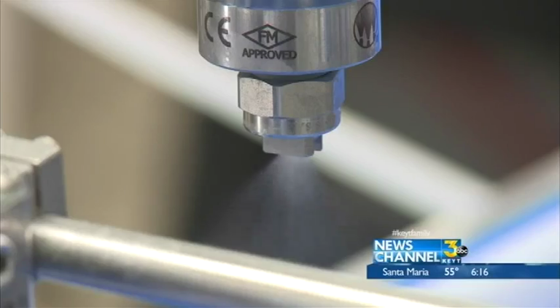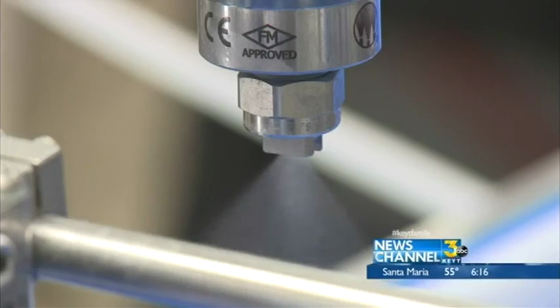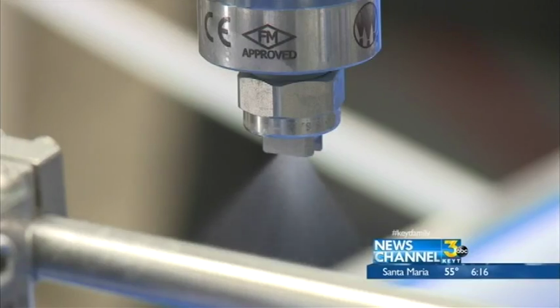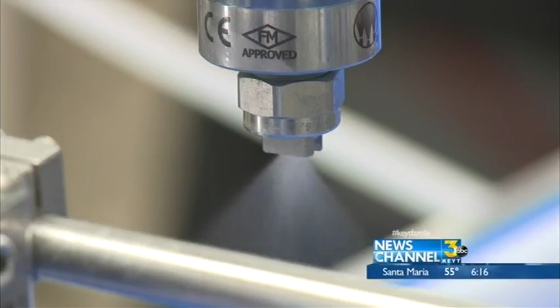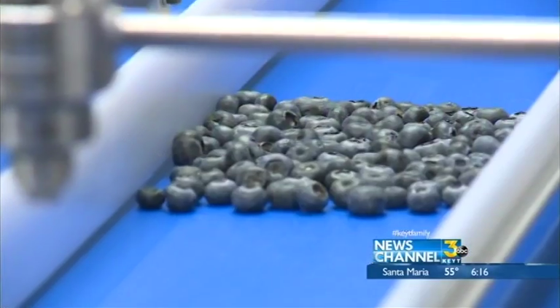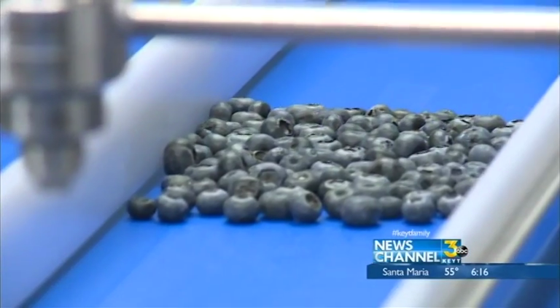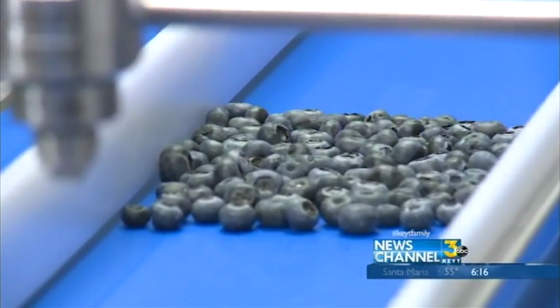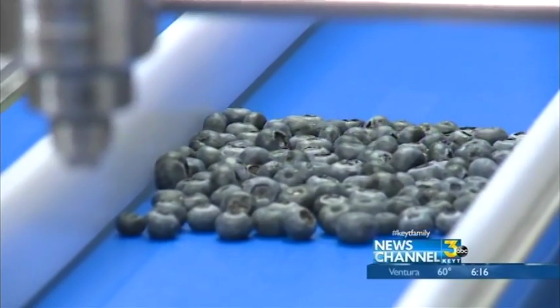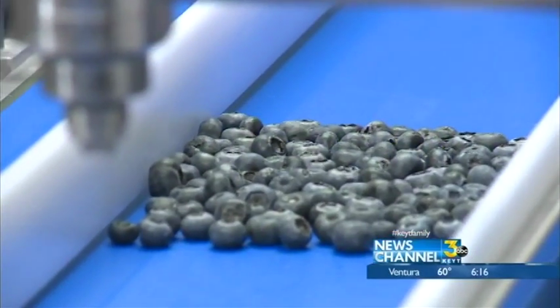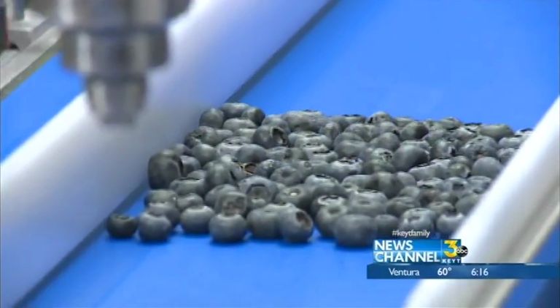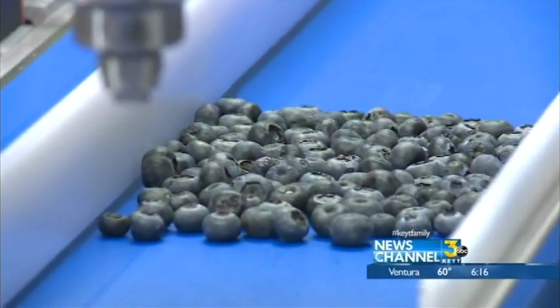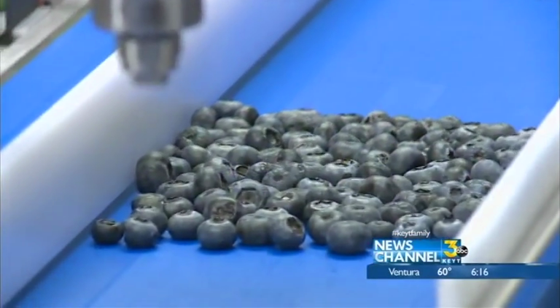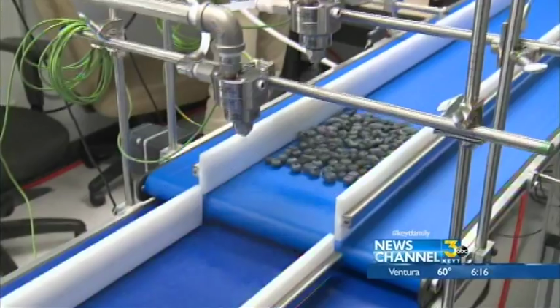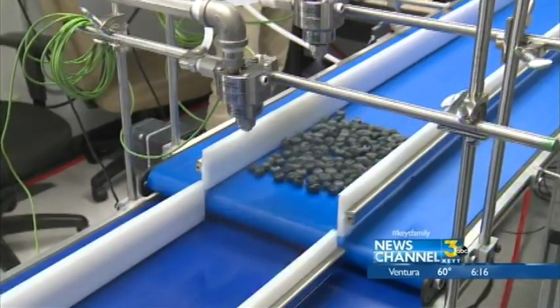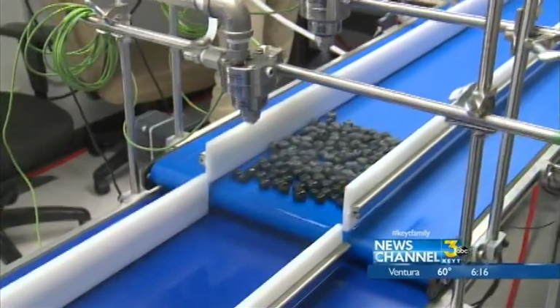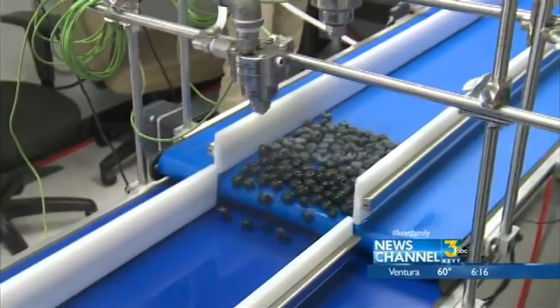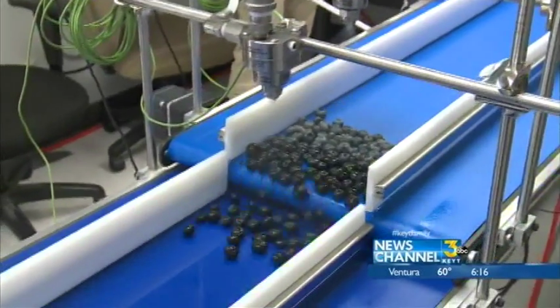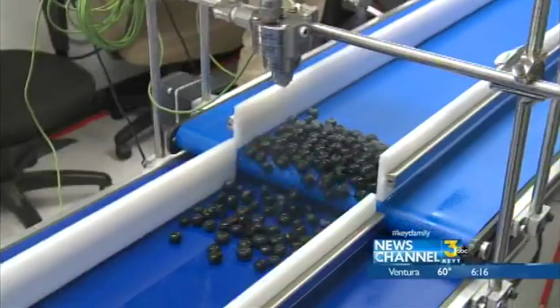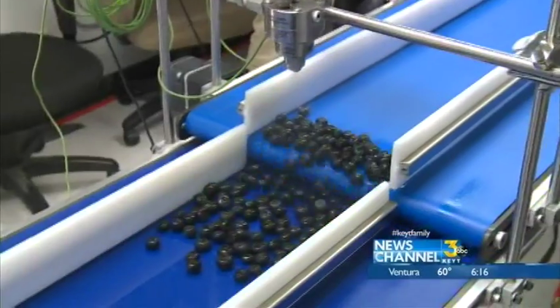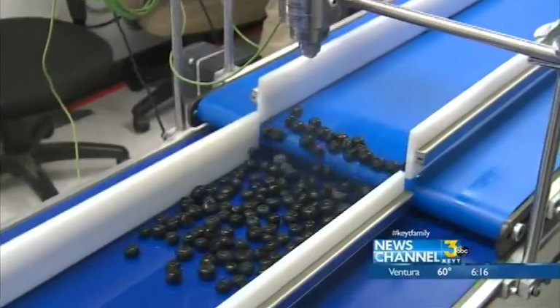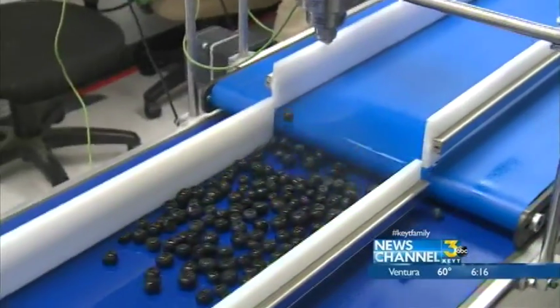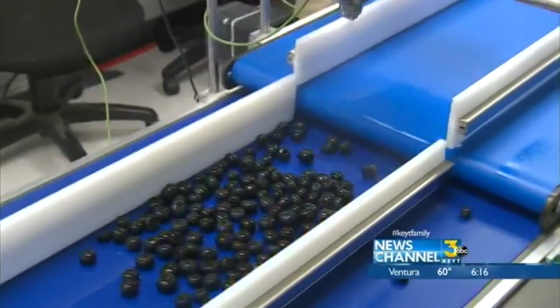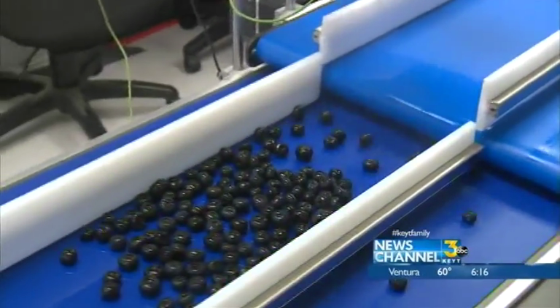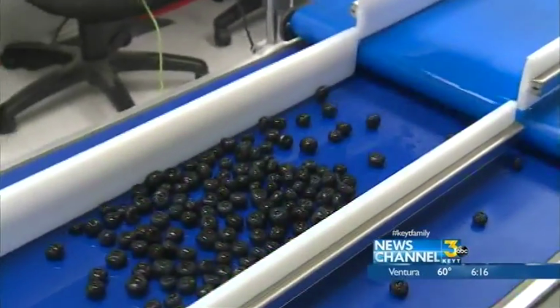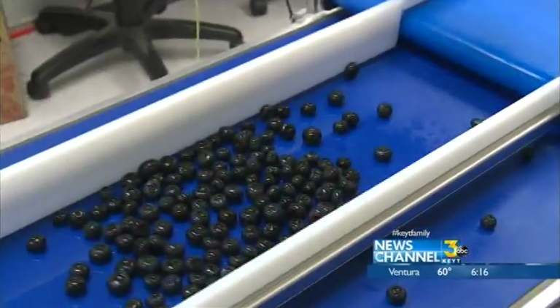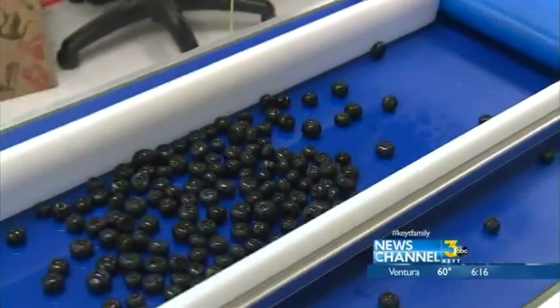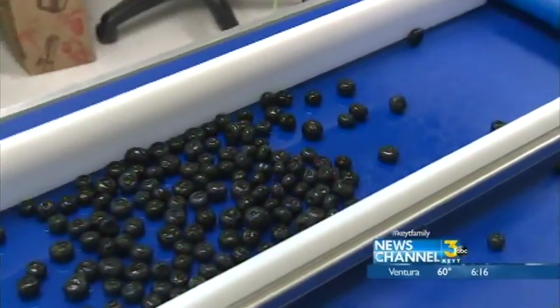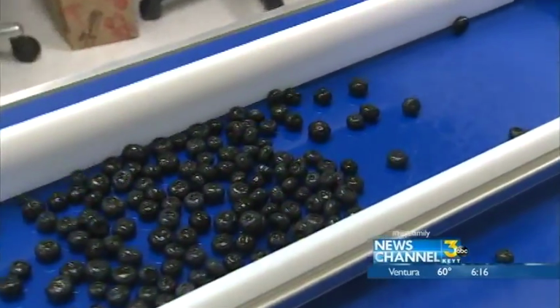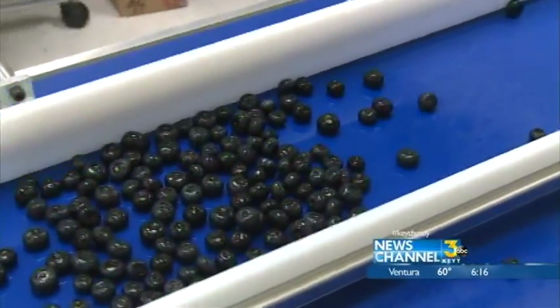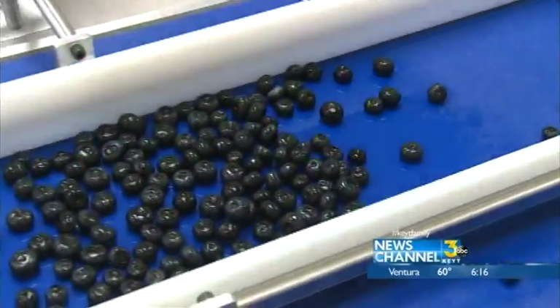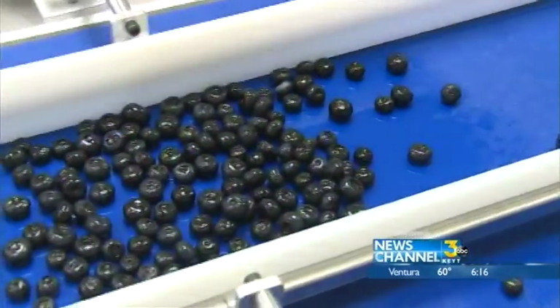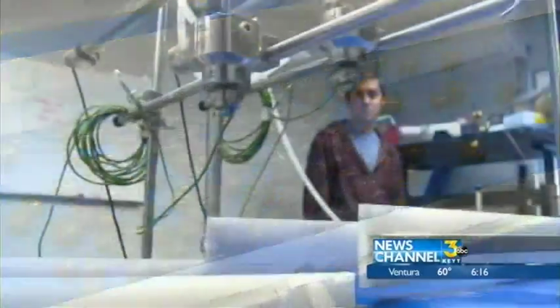The end result is a liquid plant-based preservative coating. They will spray them, dip them, or paint them back onto the surfaces of the plants that we're actually eating.